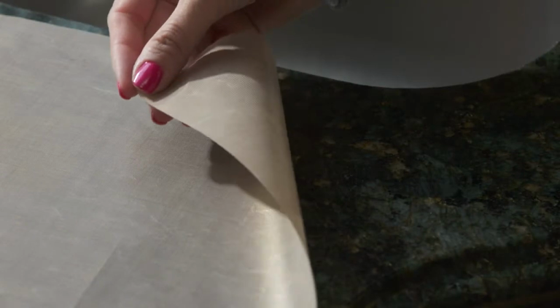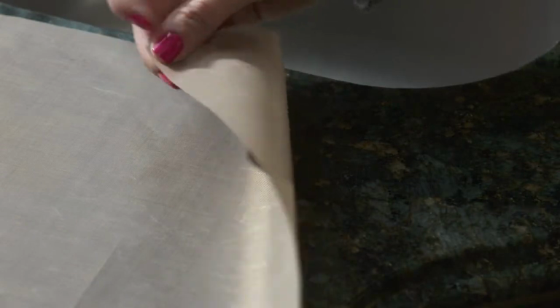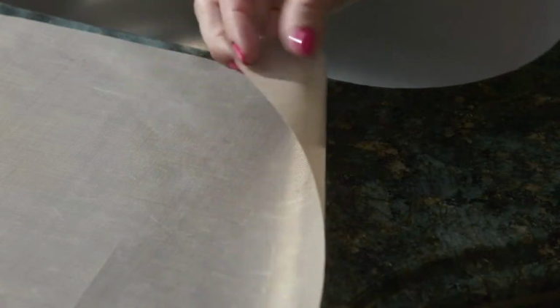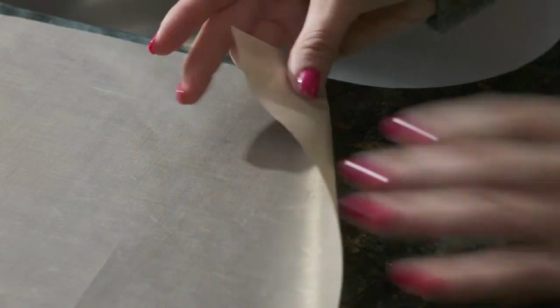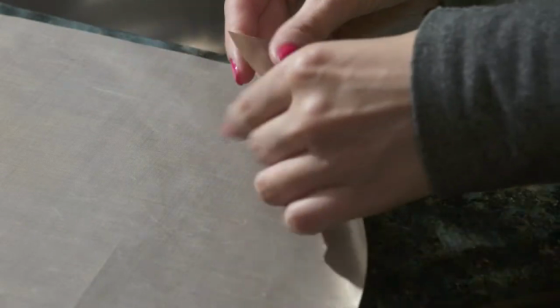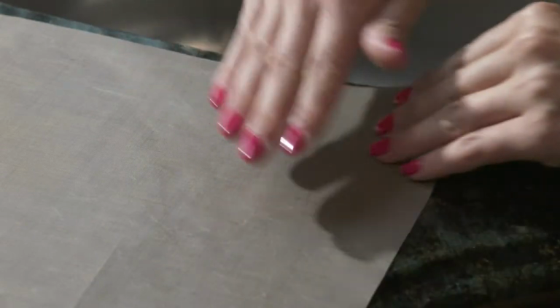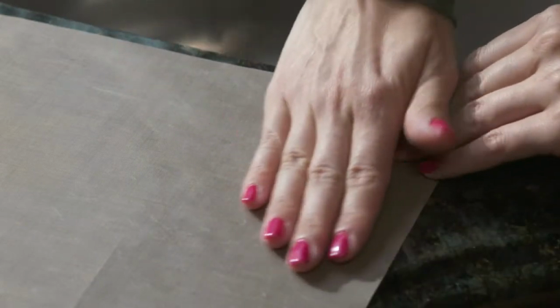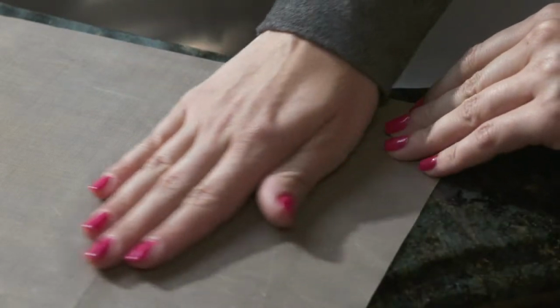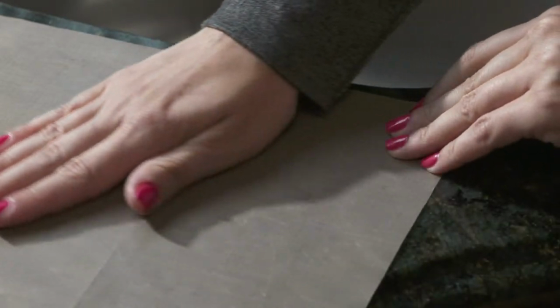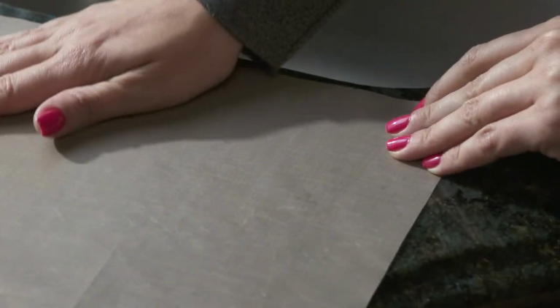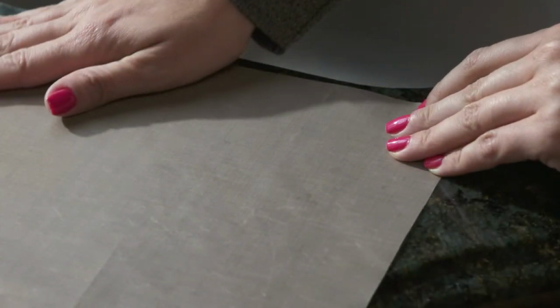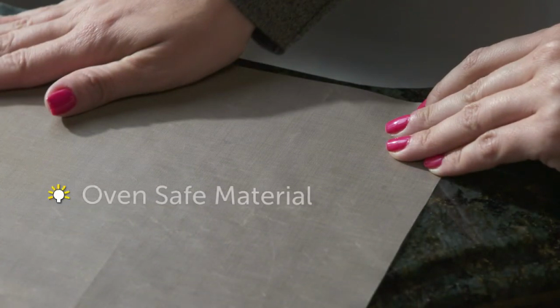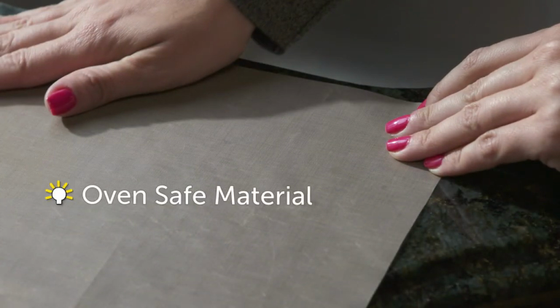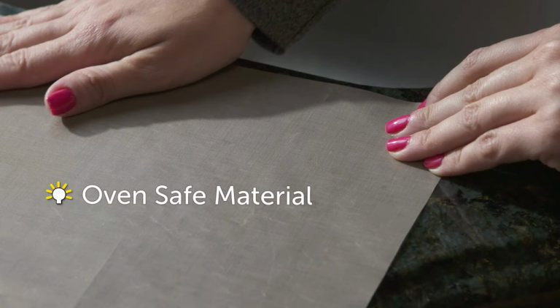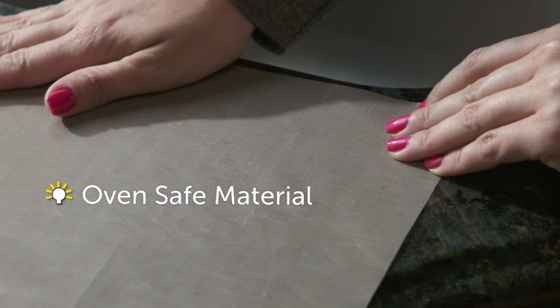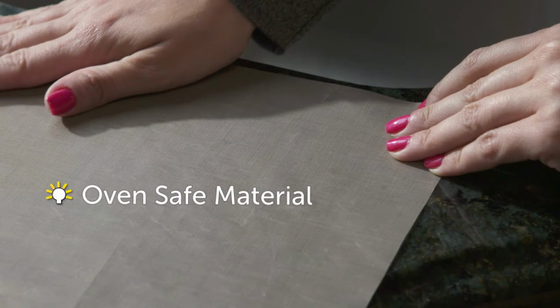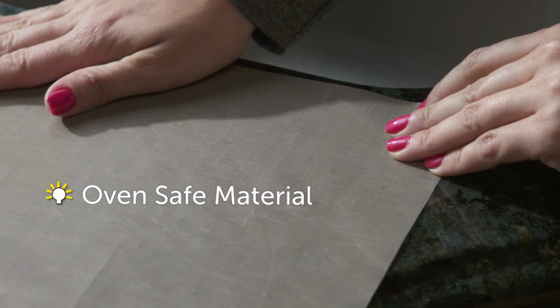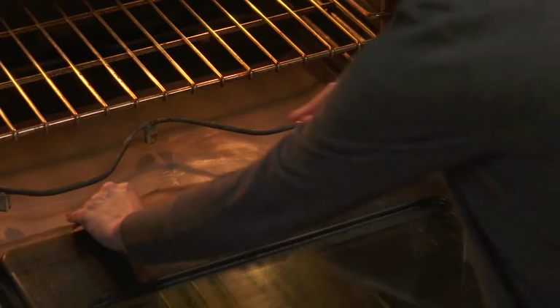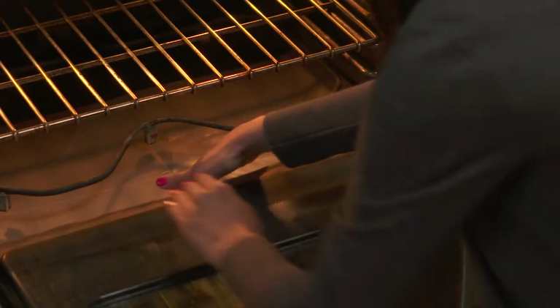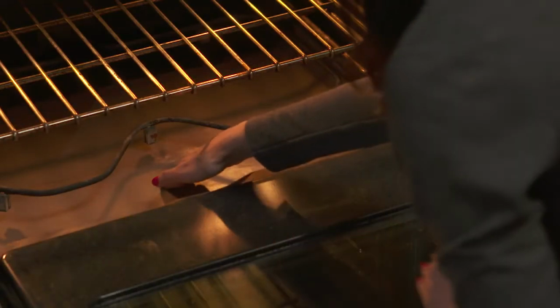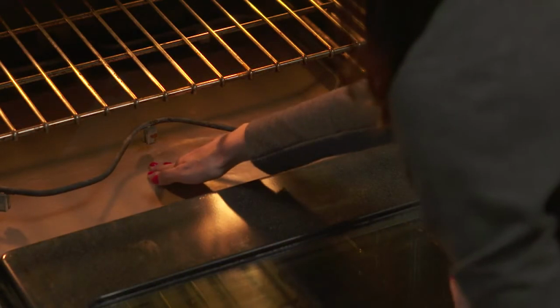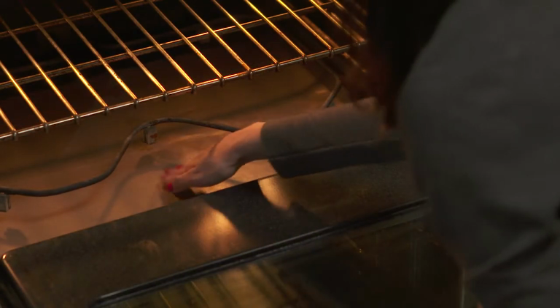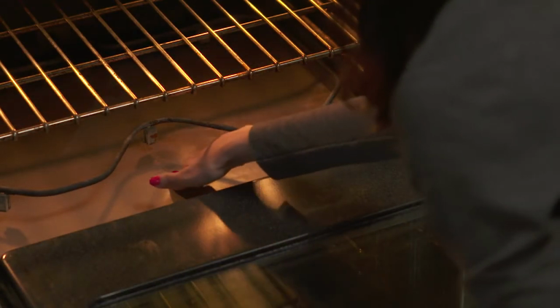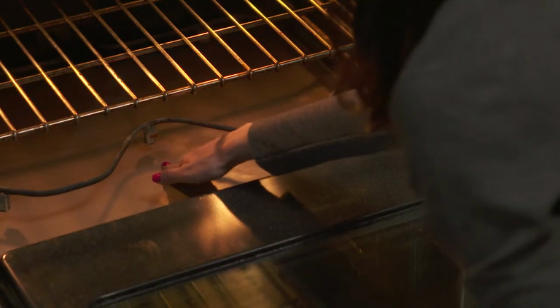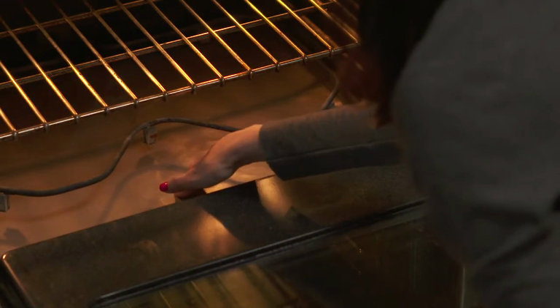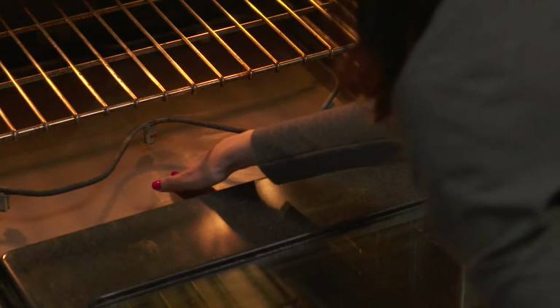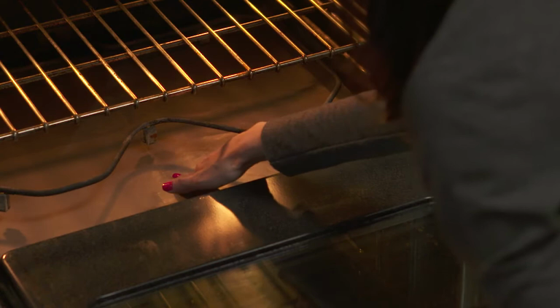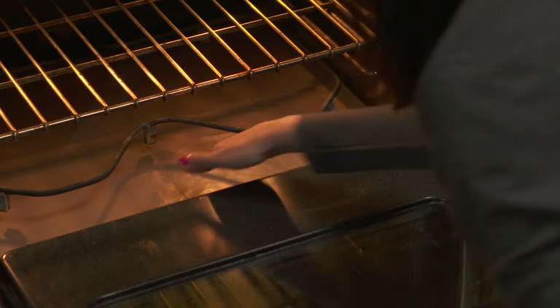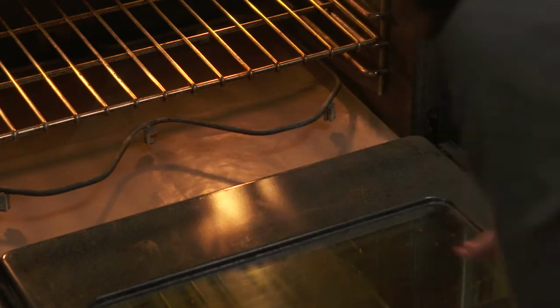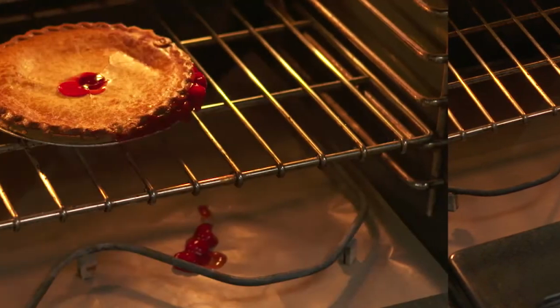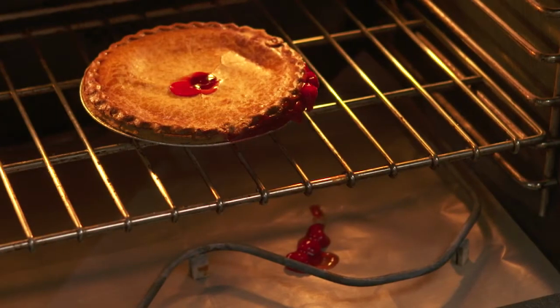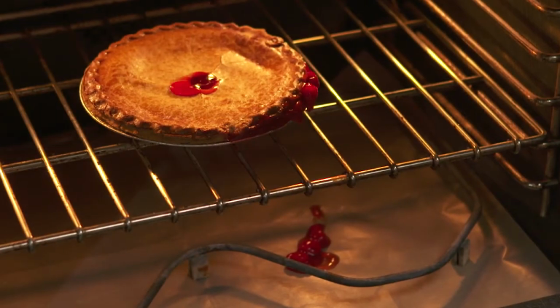With the non-stick oven liner, even the messy drips wipe away. Our secret is our unique oven-safe material. Just lay it on the floor of your oven. The non-stick oven liner catches all the drips and splatters your meals can make.